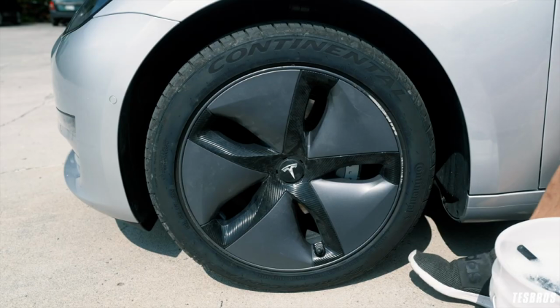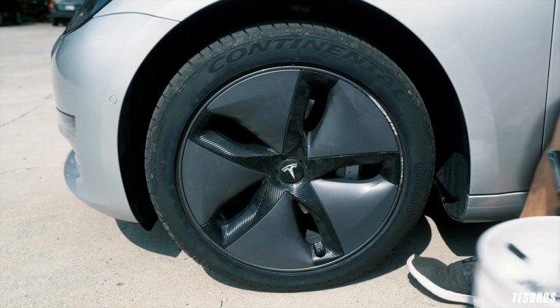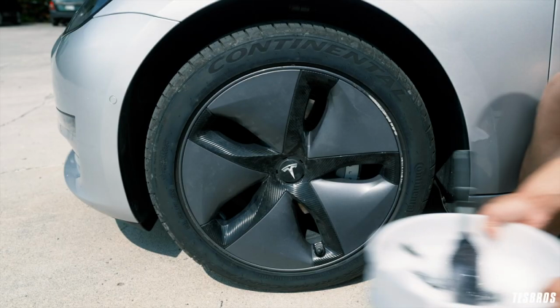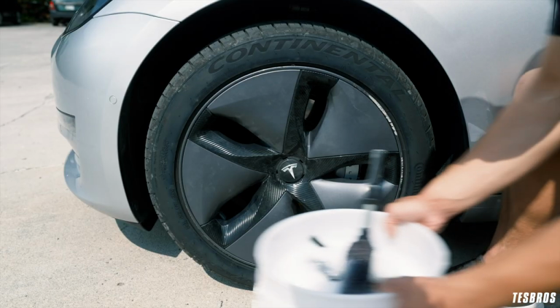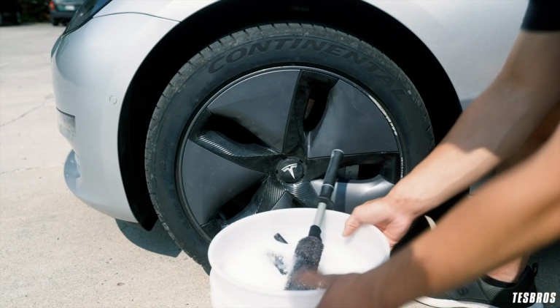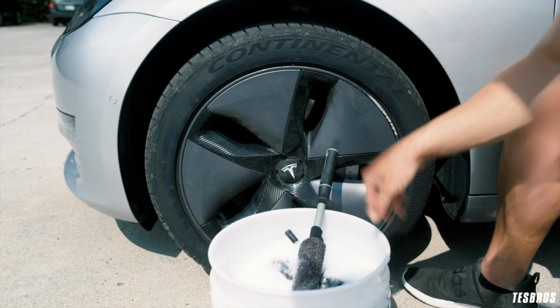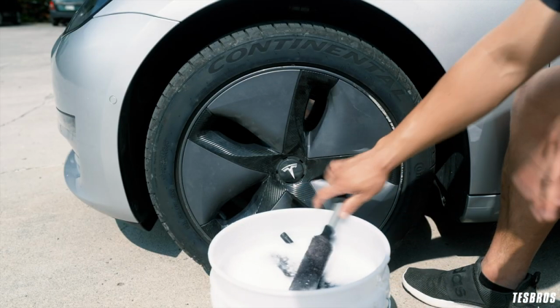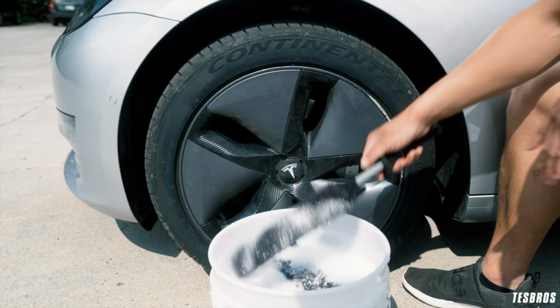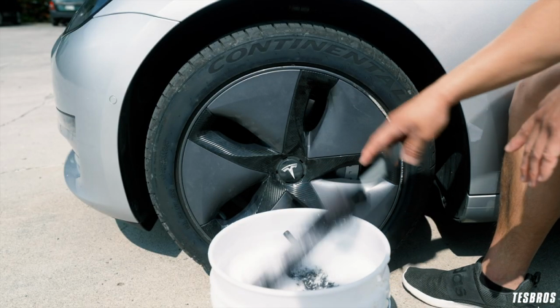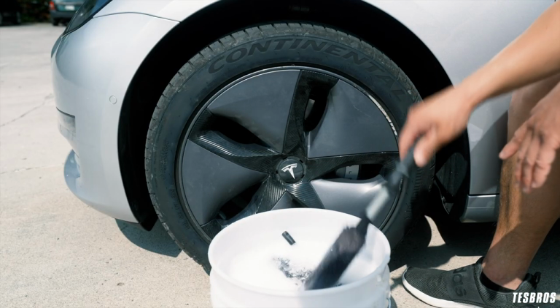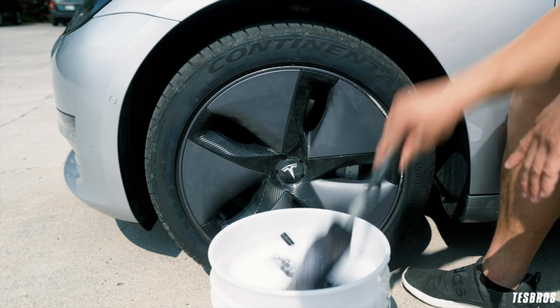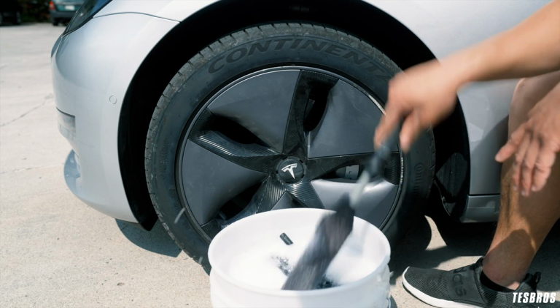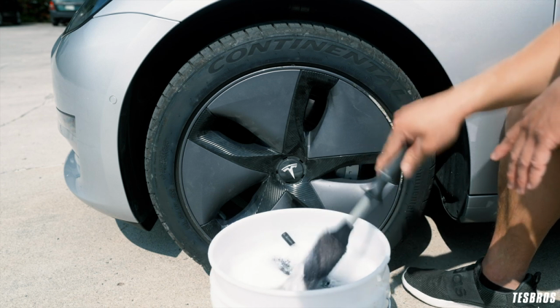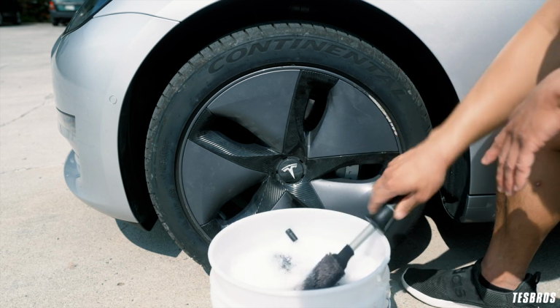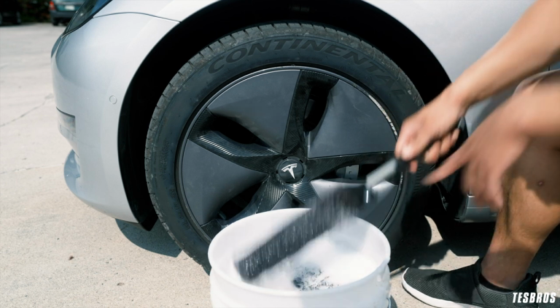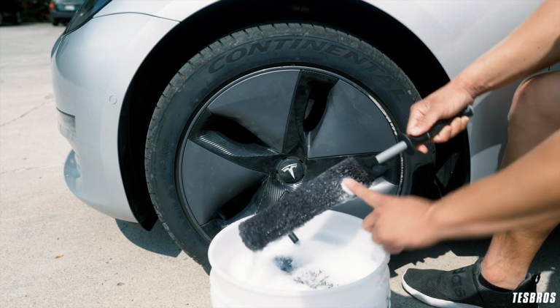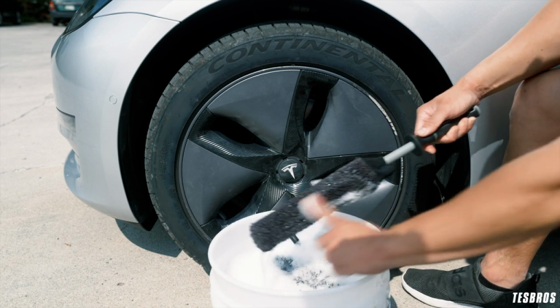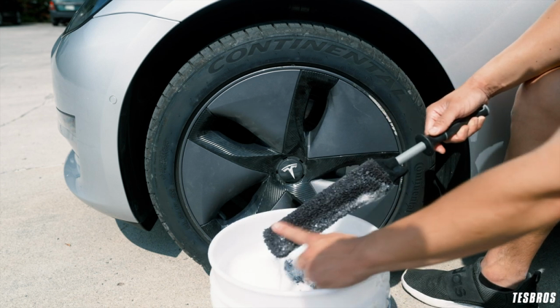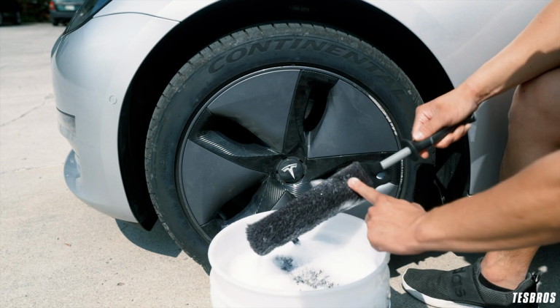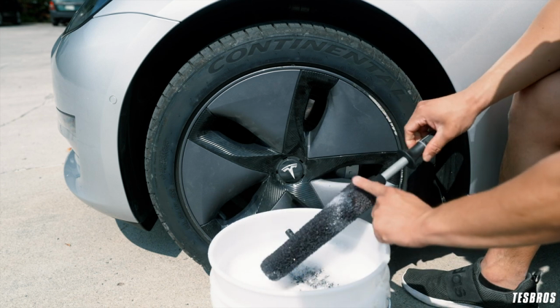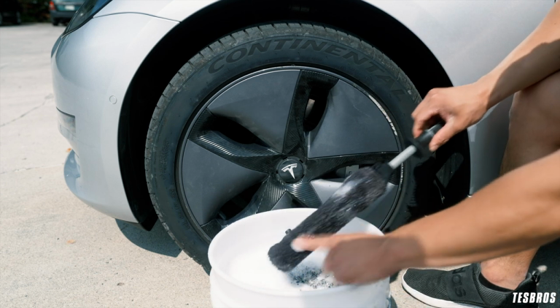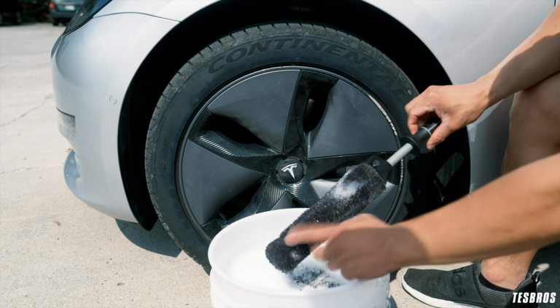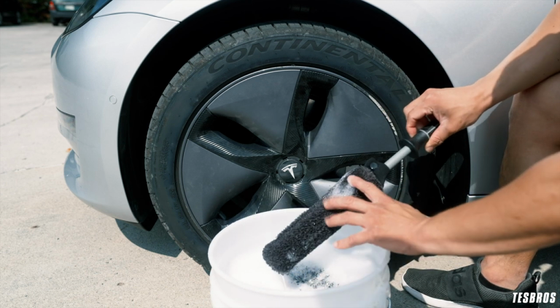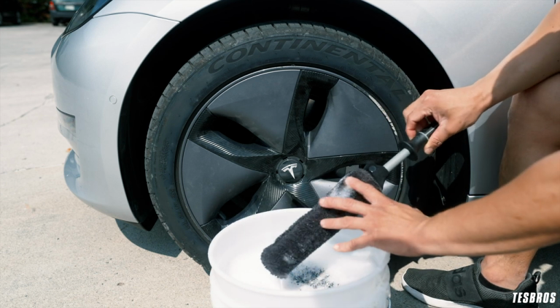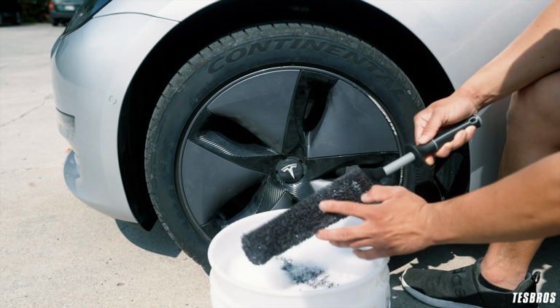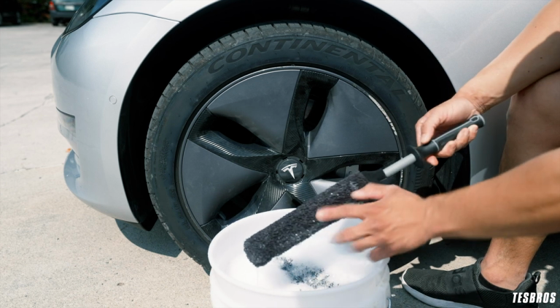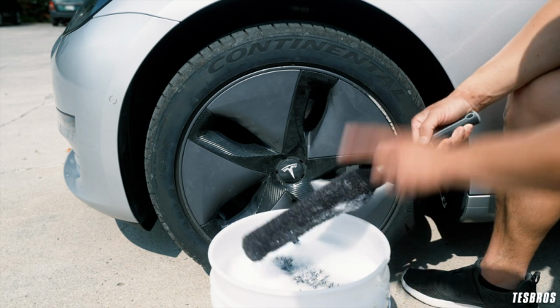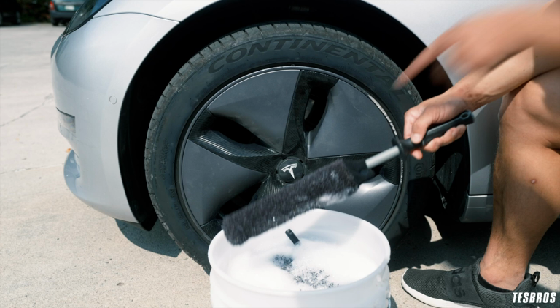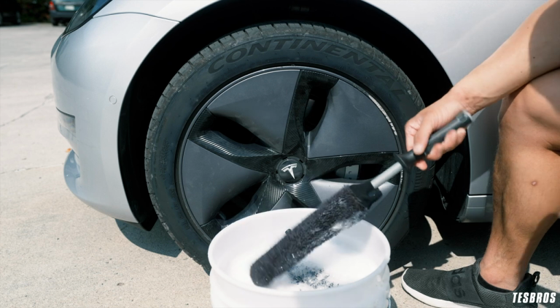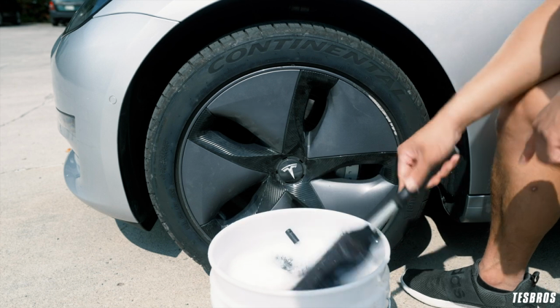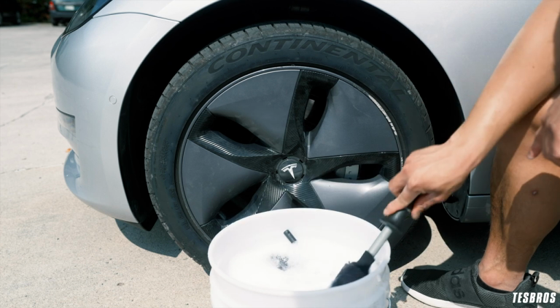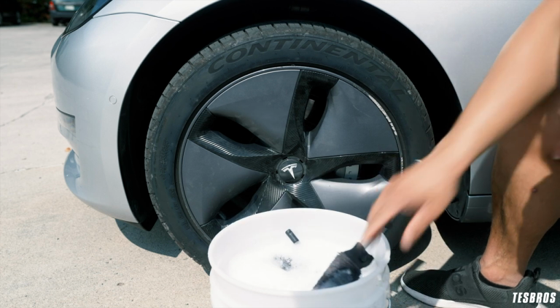Before you get started, I want to point out to make sure throughout the cleaning process you're rinsing each brush thoroughly in your bucket and checking for debris or rocks that may stick to the brushes.